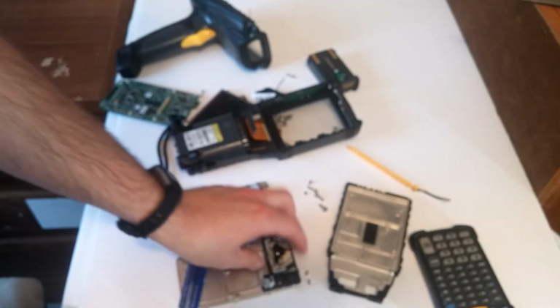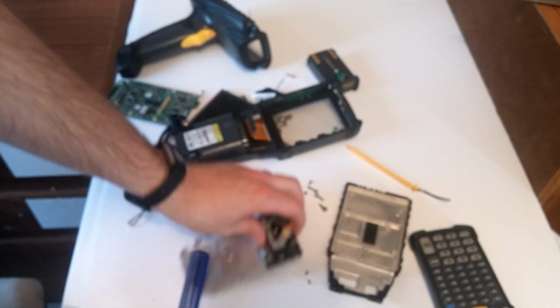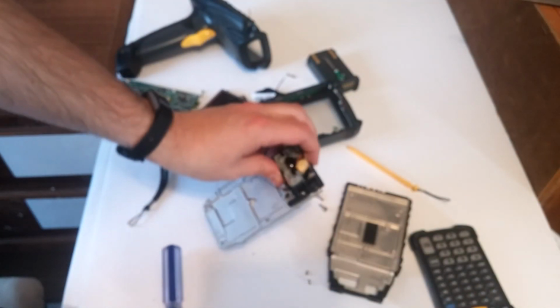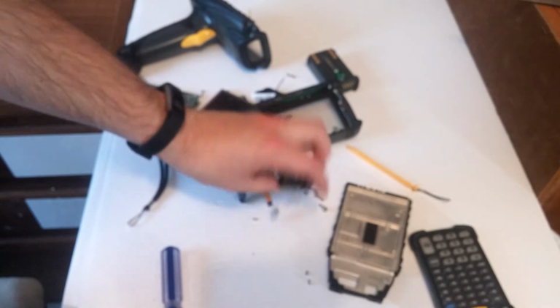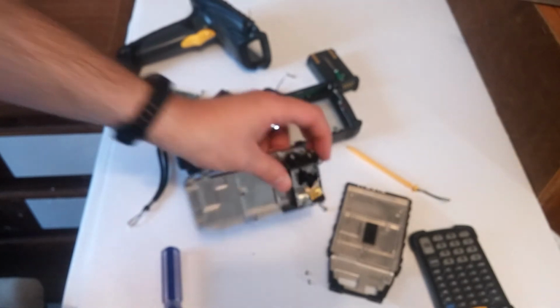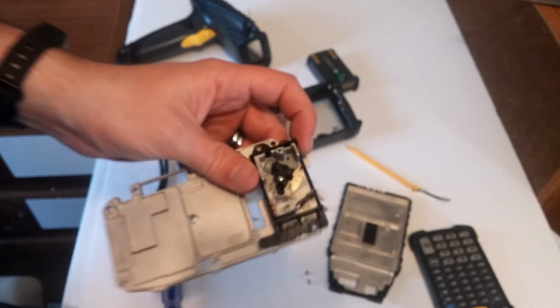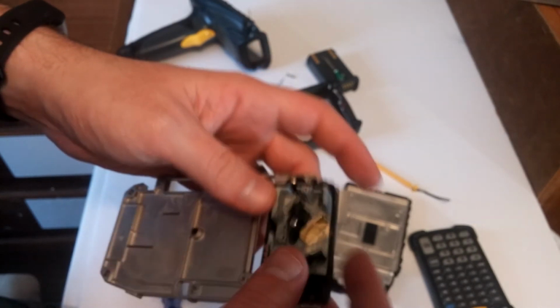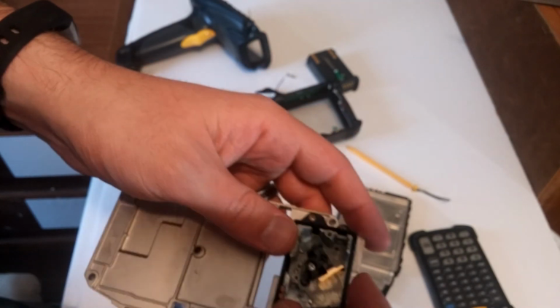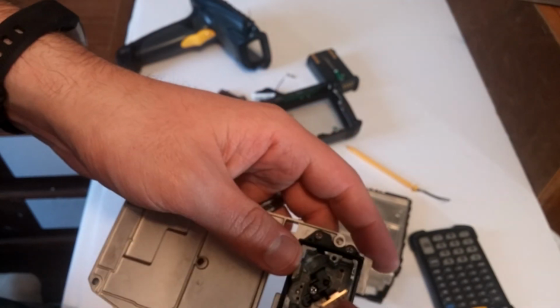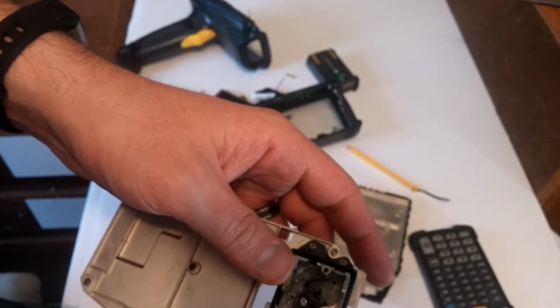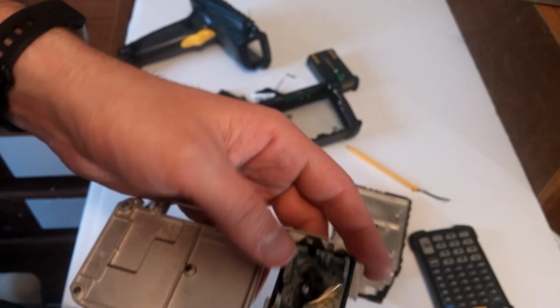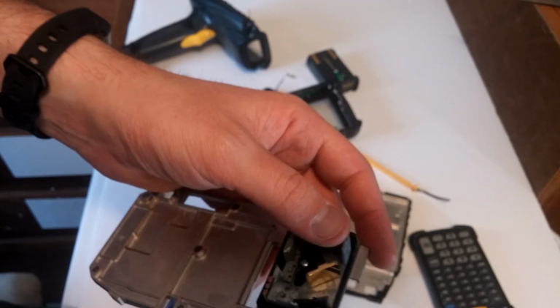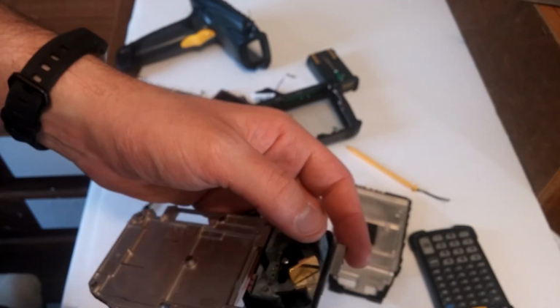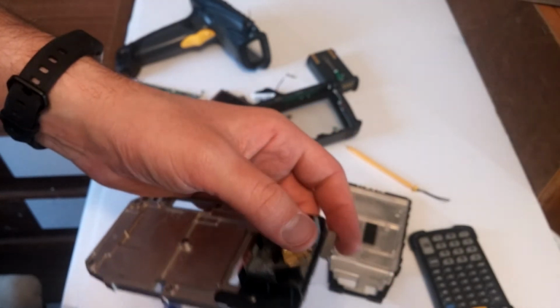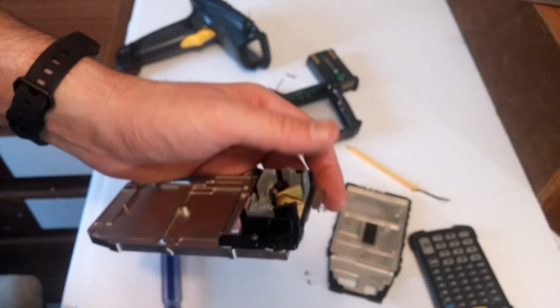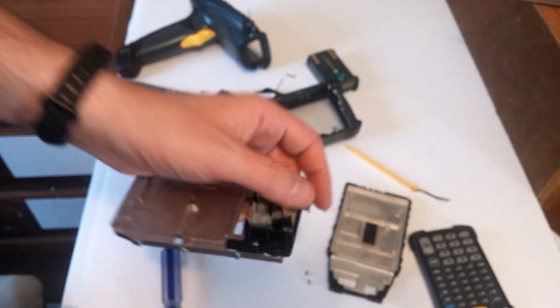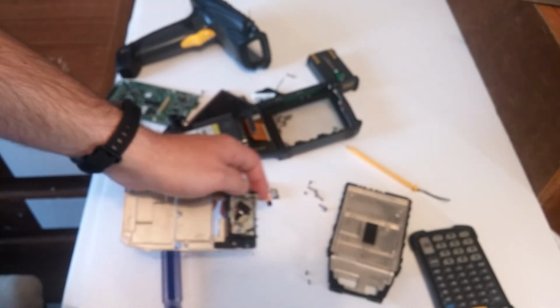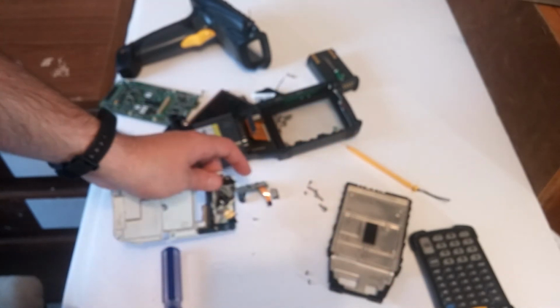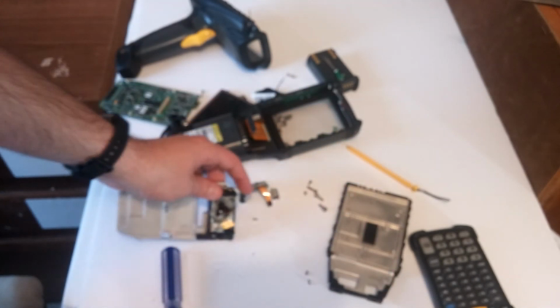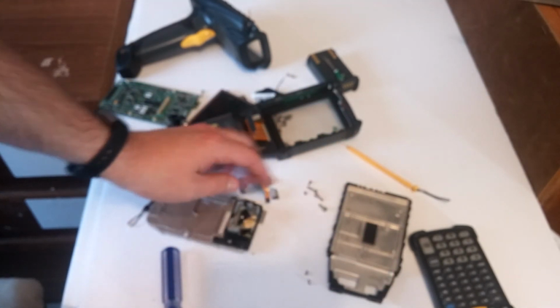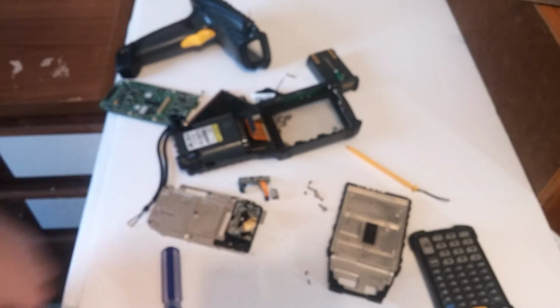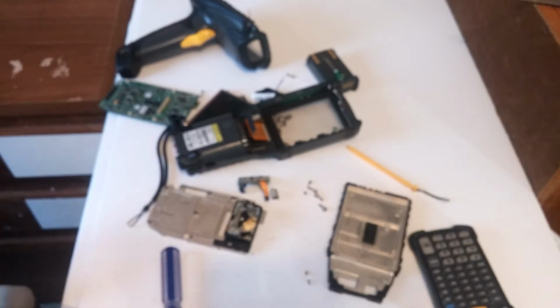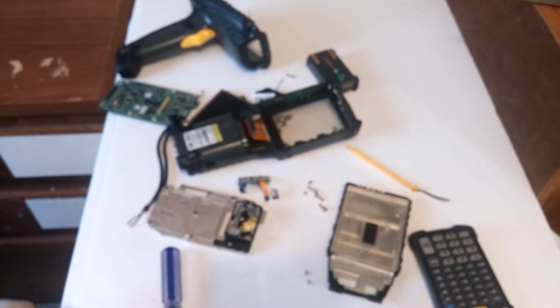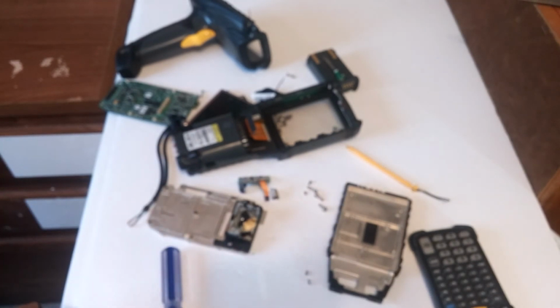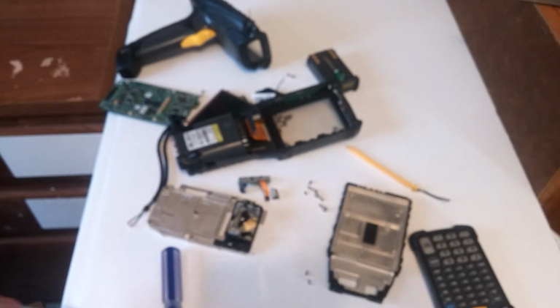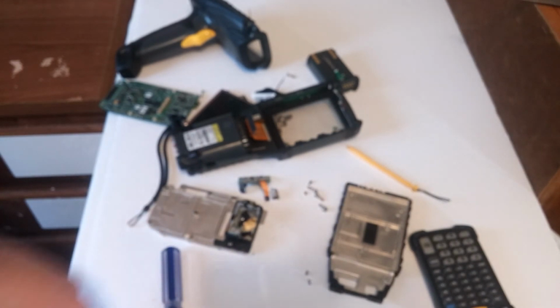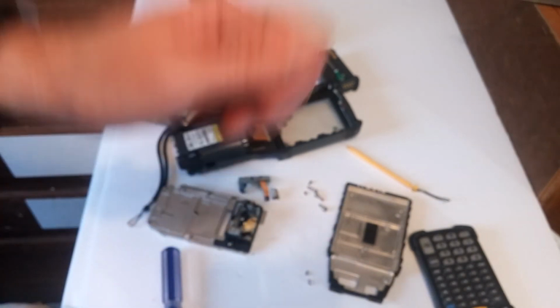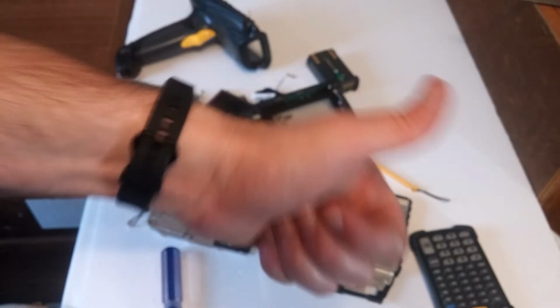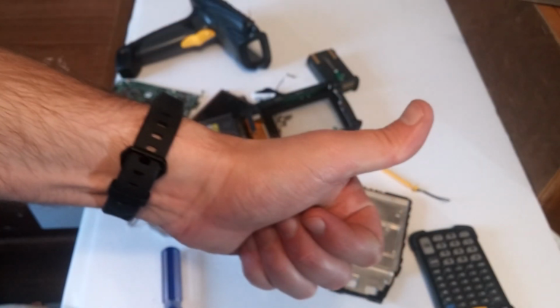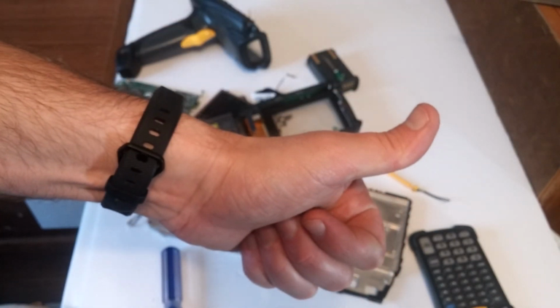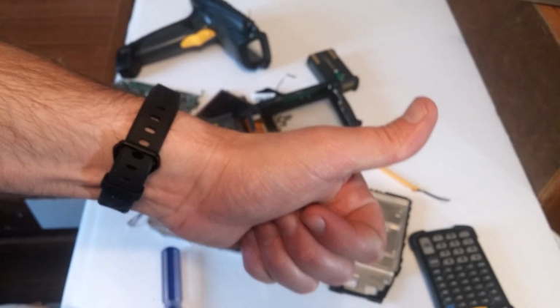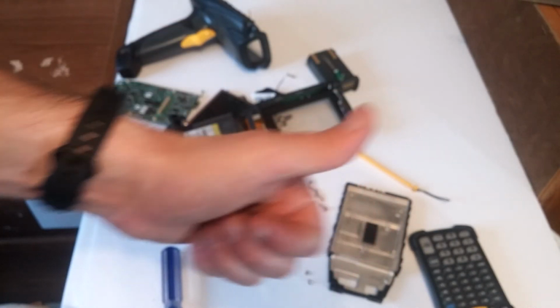Anyways, that's it for me — Nev from Nev's Tech. Like and subscribe if you like teardowns. I'm always tearing things apart, seeing what's inside and how they work. Have a good one, folks. Bye-bye.